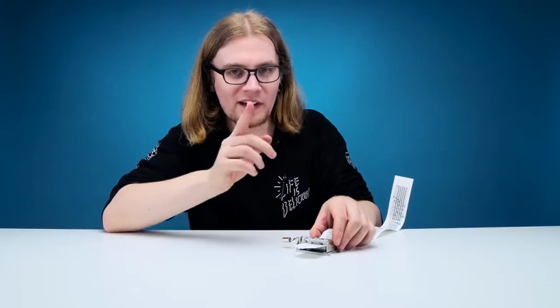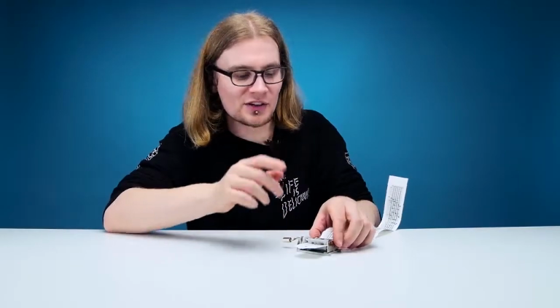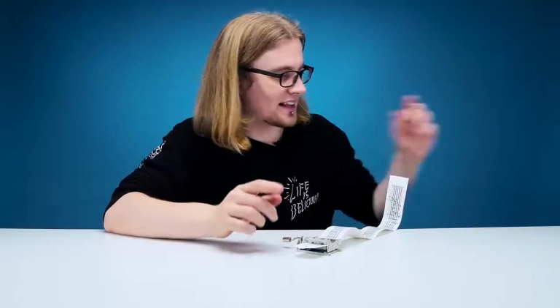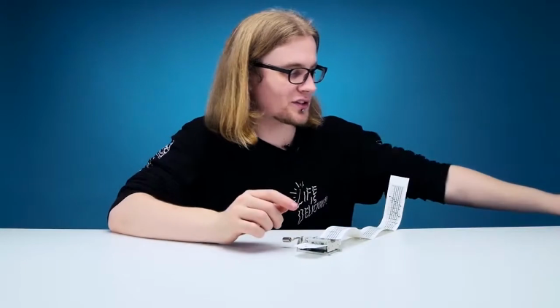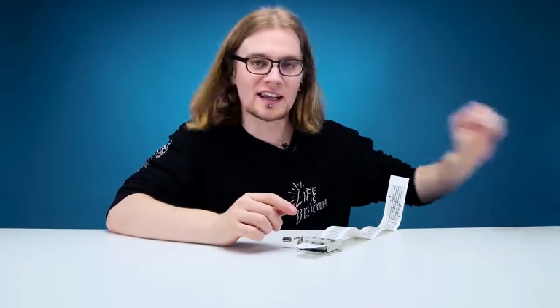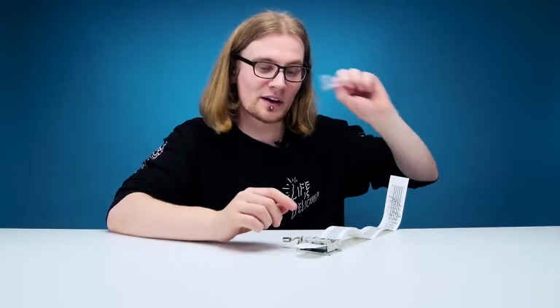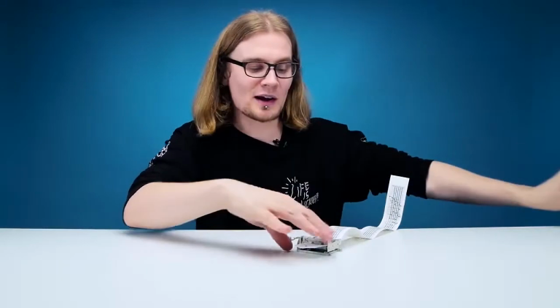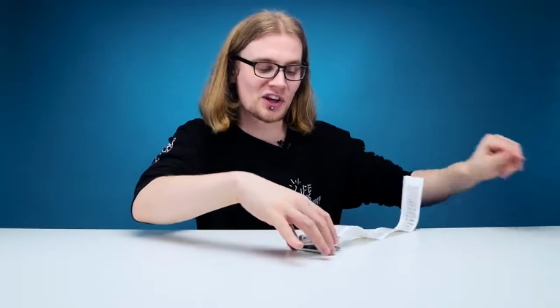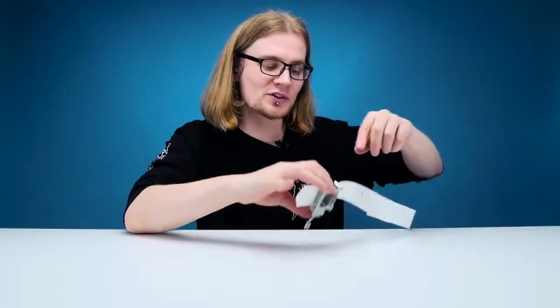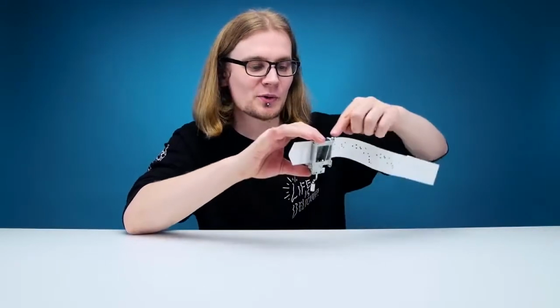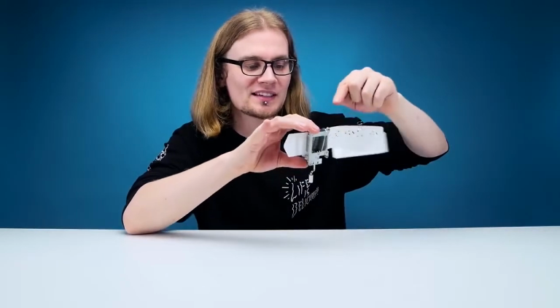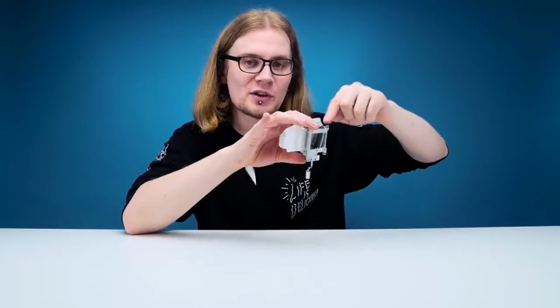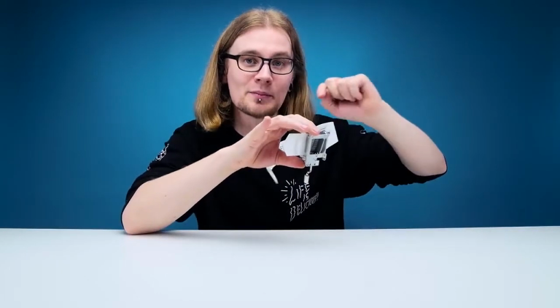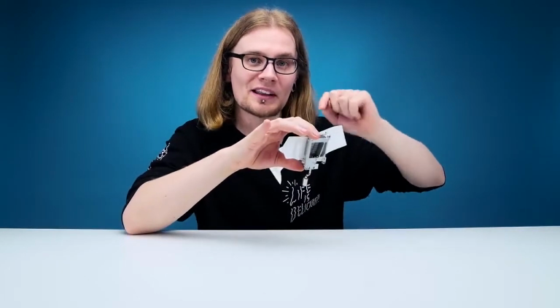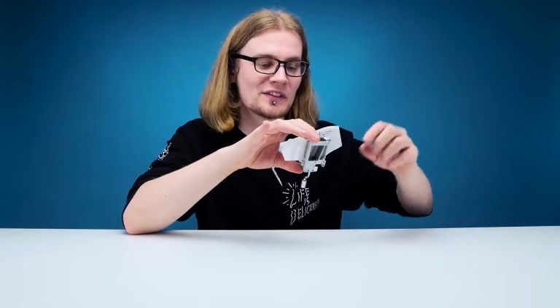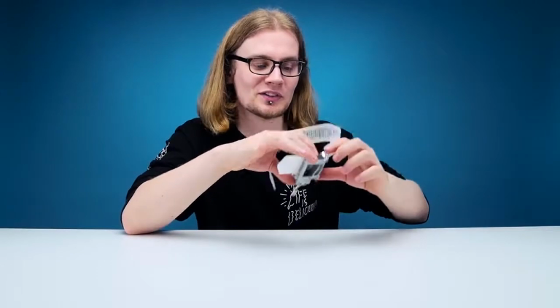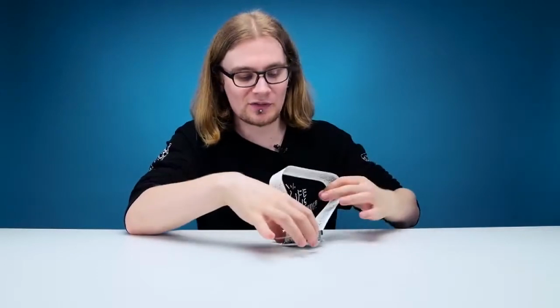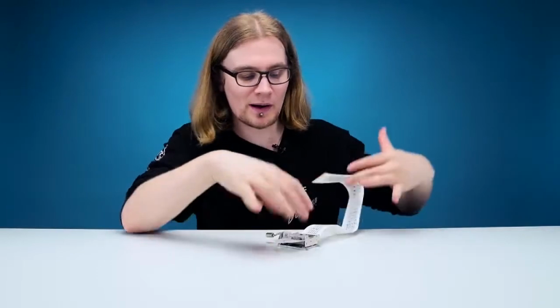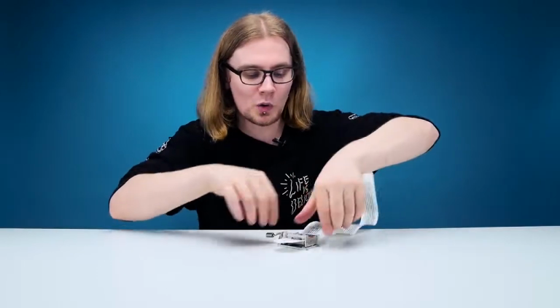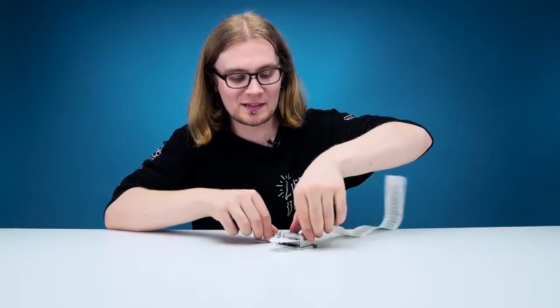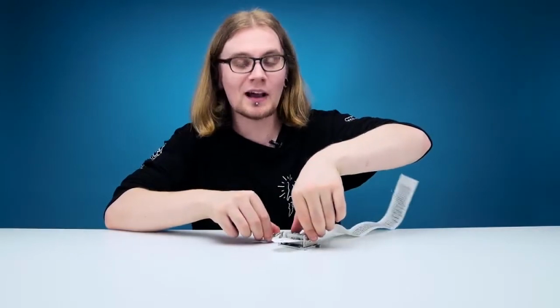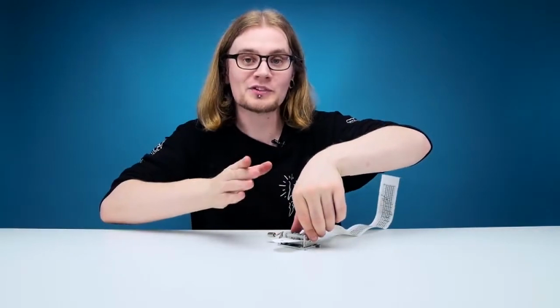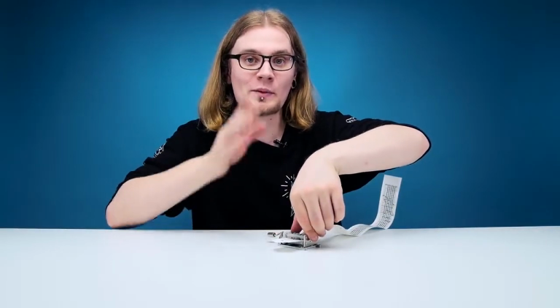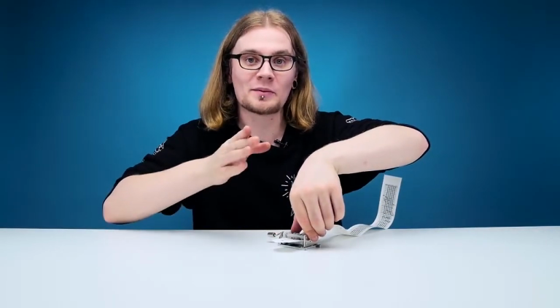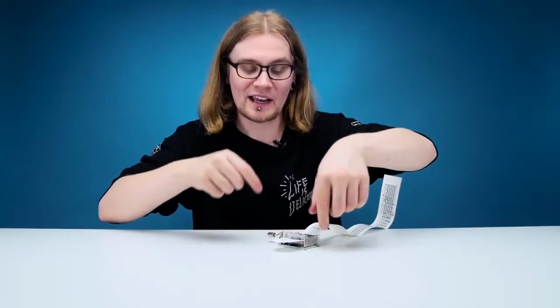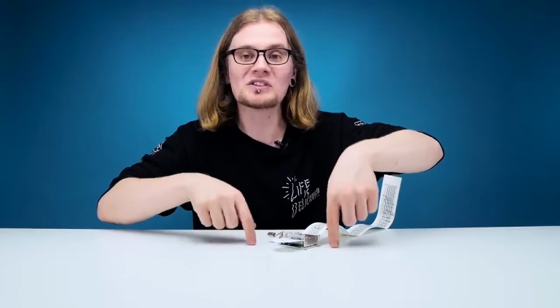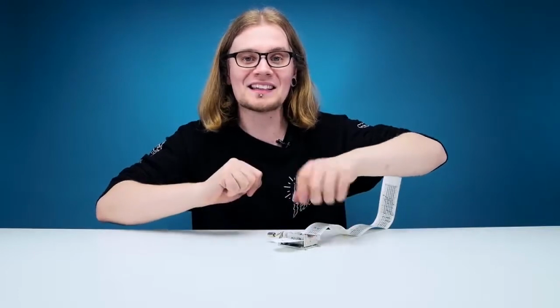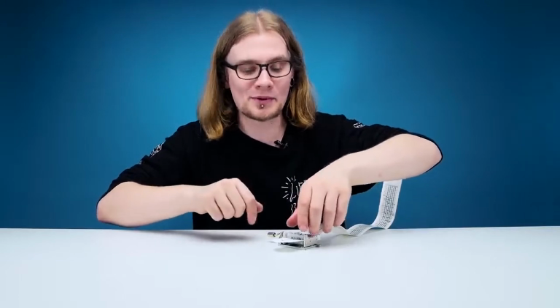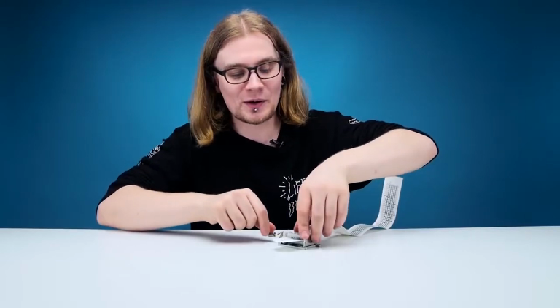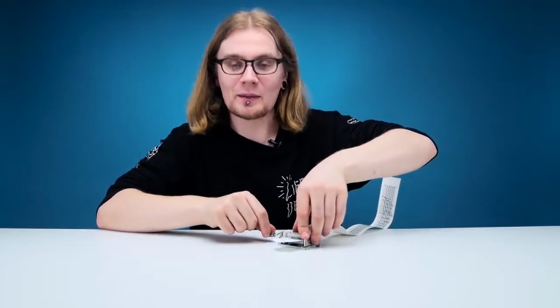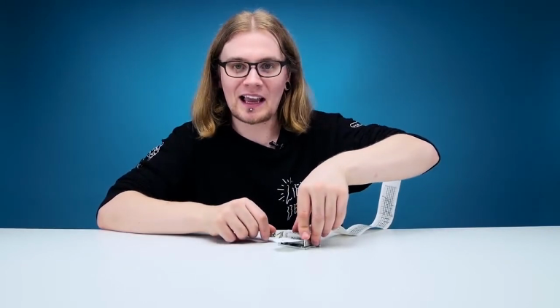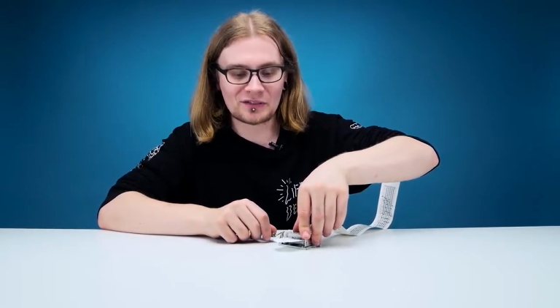One thing I noticed is that those screws it came with are so you can screw this to the table, so you don't have to worry about holding it still. Unfortunately today we're not going to be drilling any holes into this table, so I'm going to have to hand-hold it.